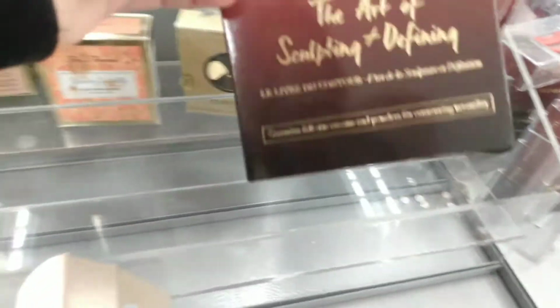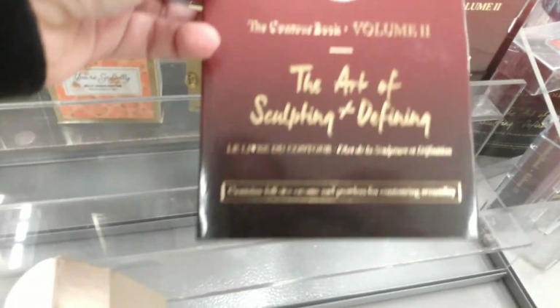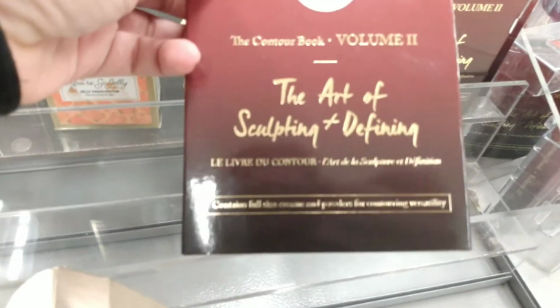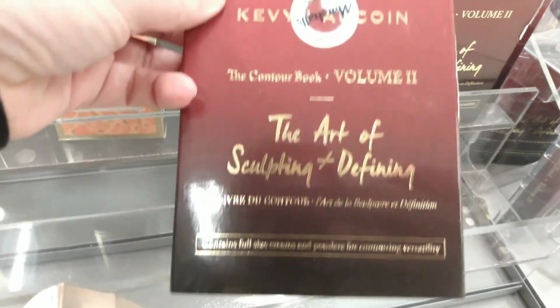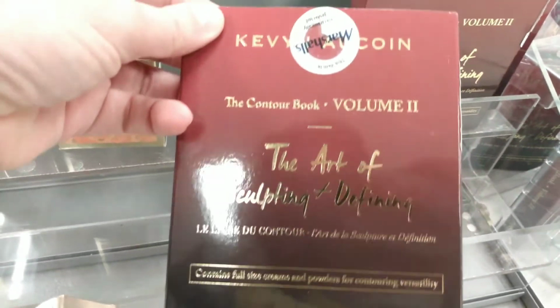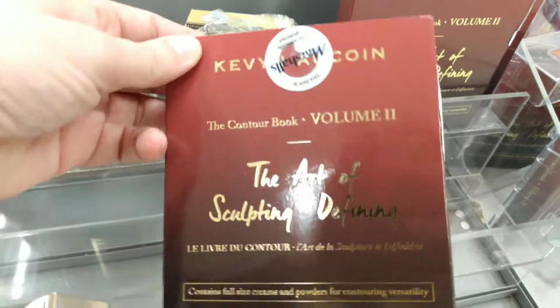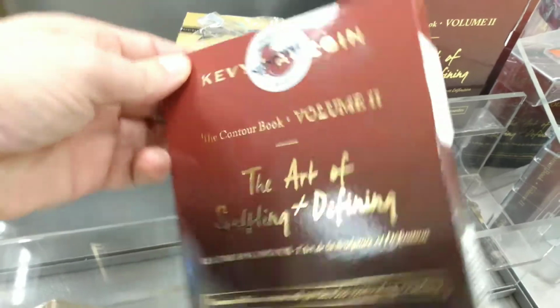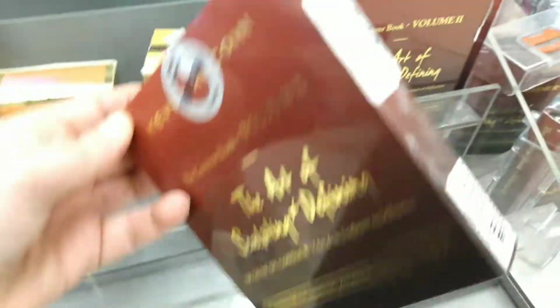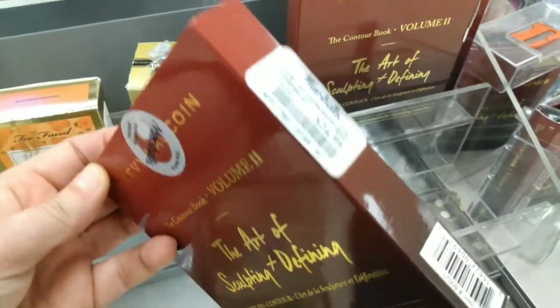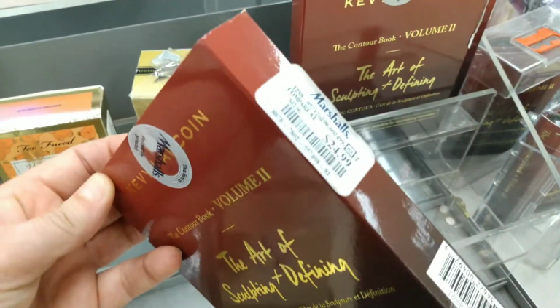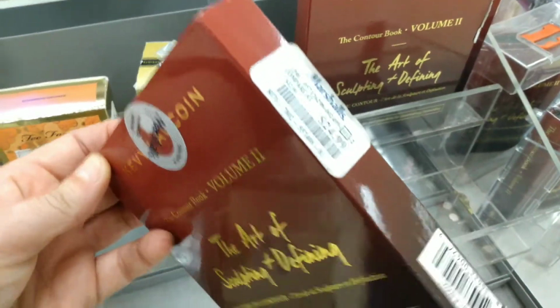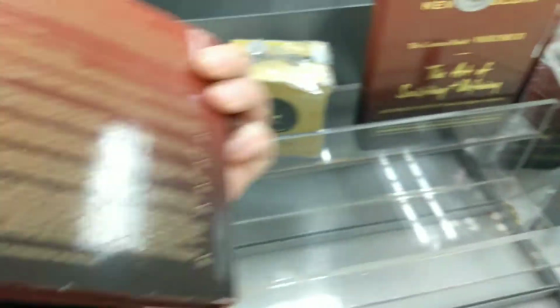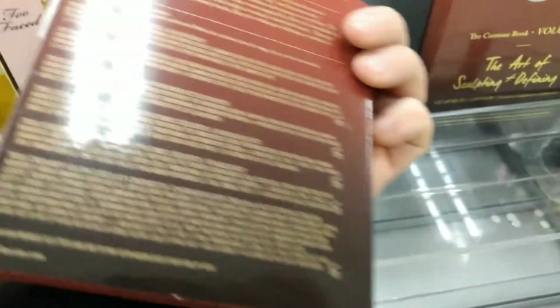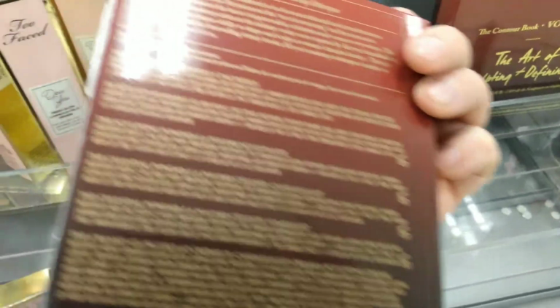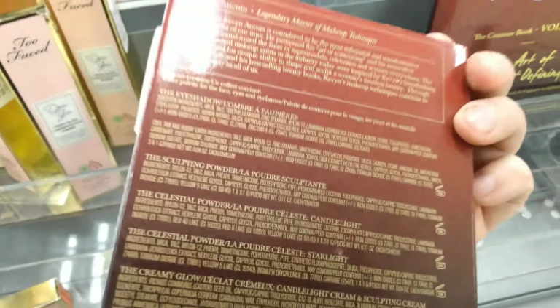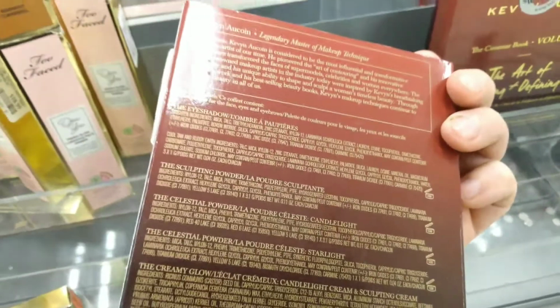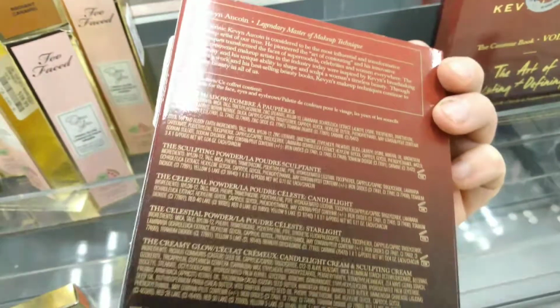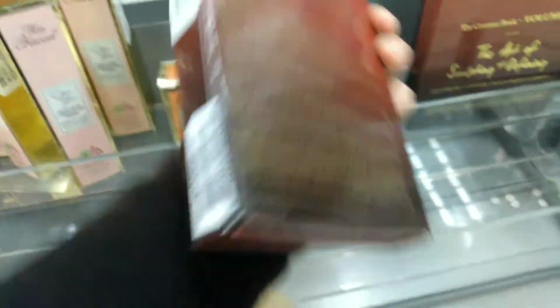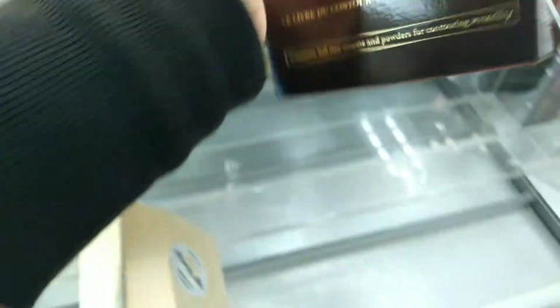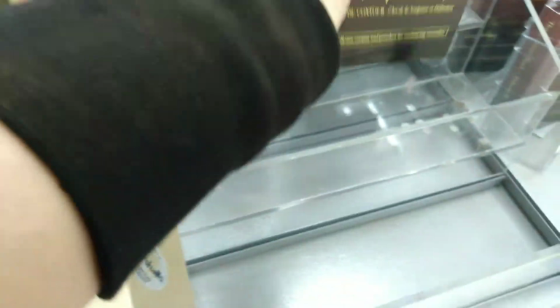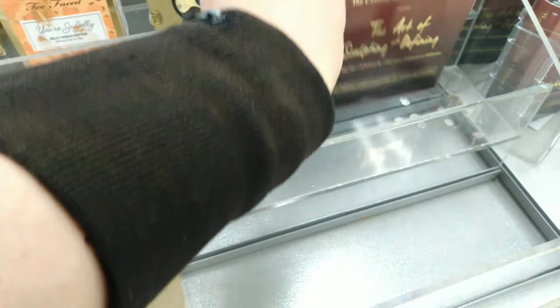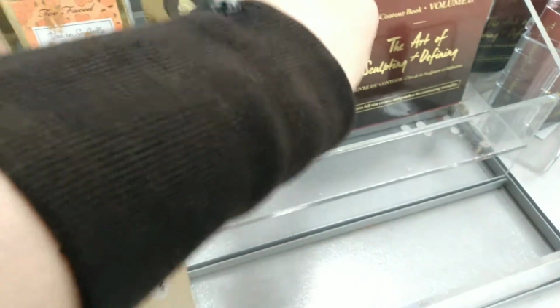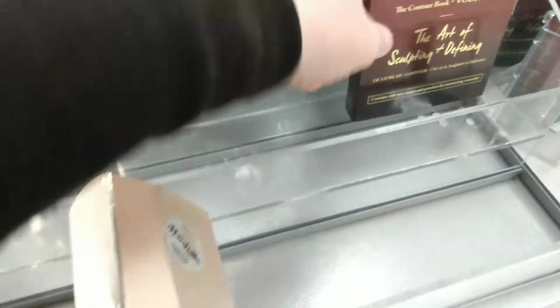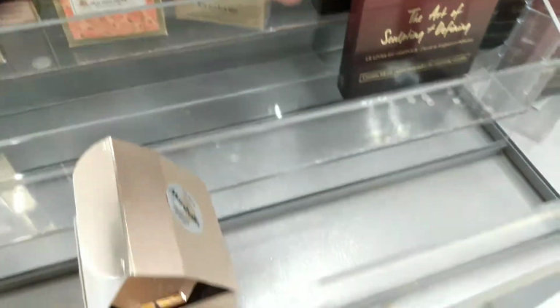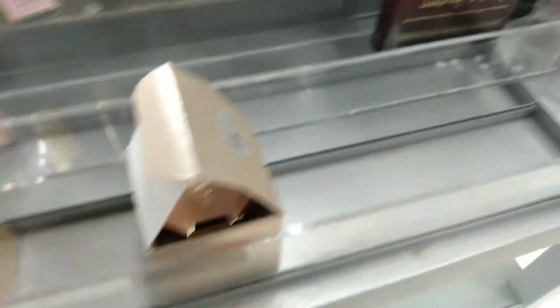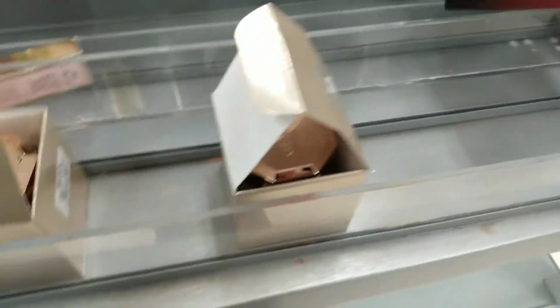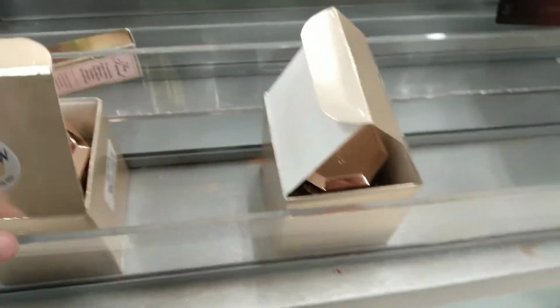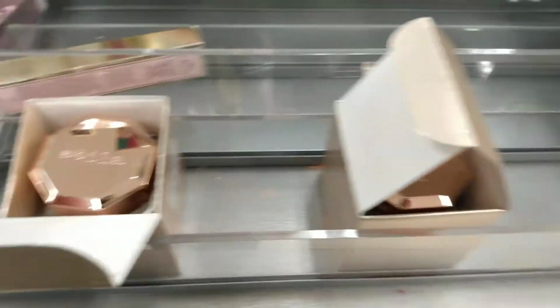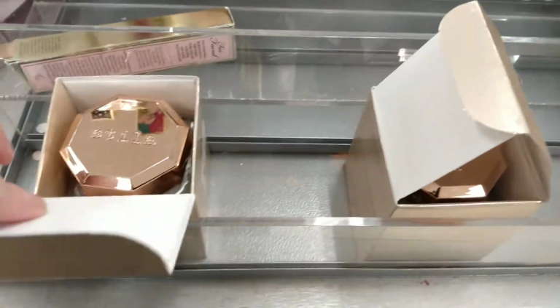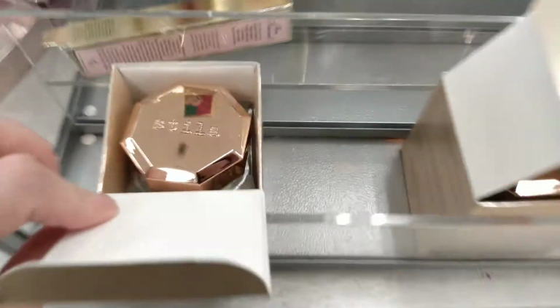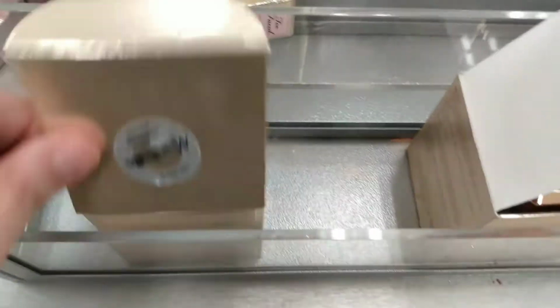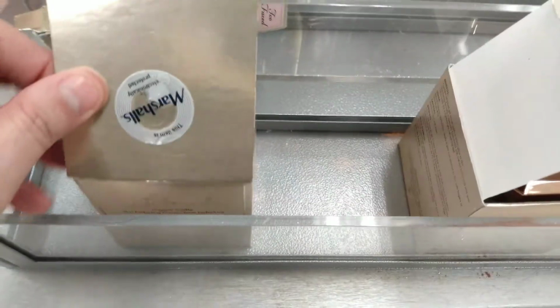They have a new one — the Kevin Aucoin Volume 2: The Art of Sculpting and Defining for $24.99. I saw Volume 1, which was a purple book-looking one, and this one is the red one.